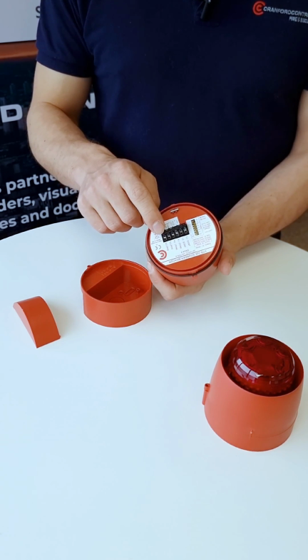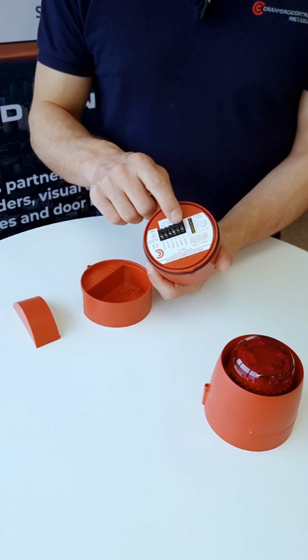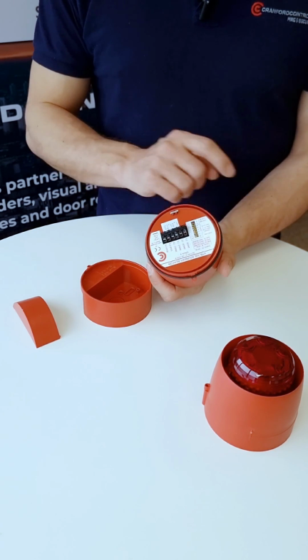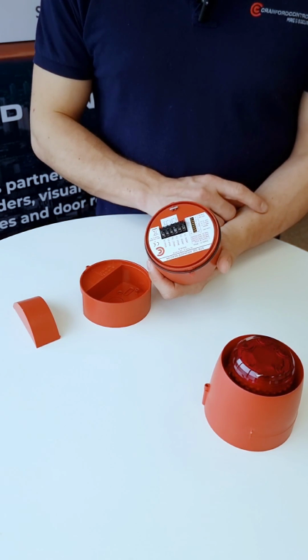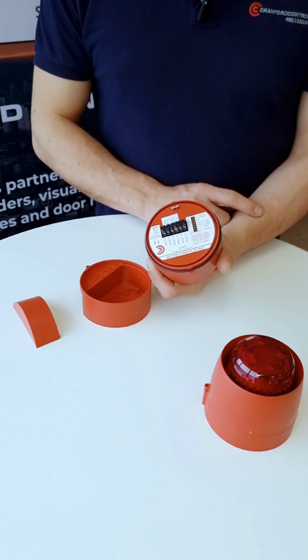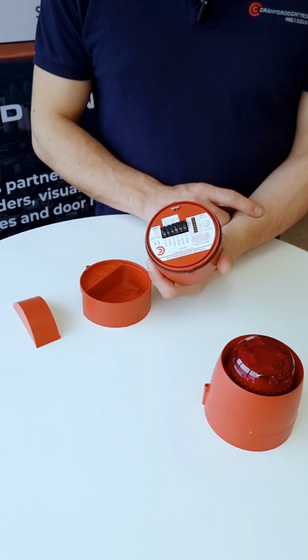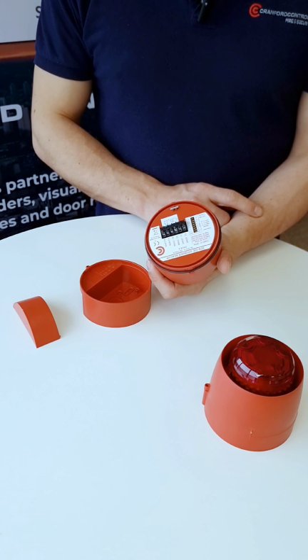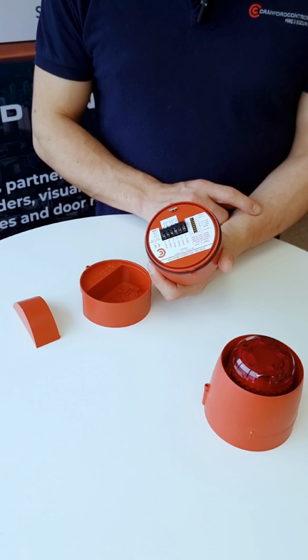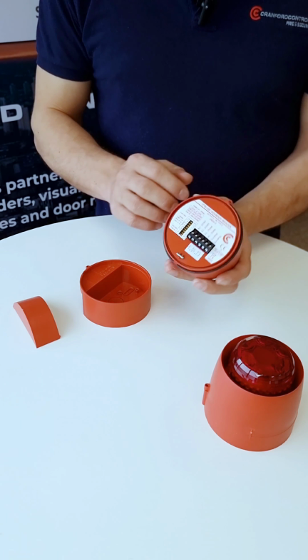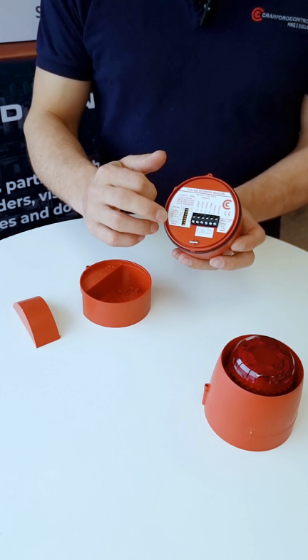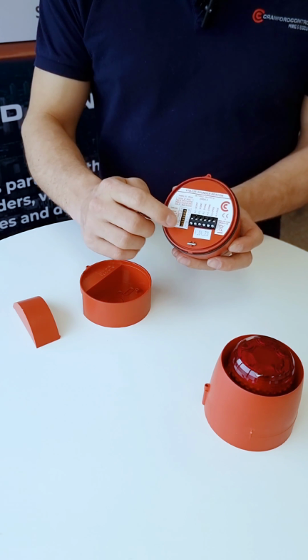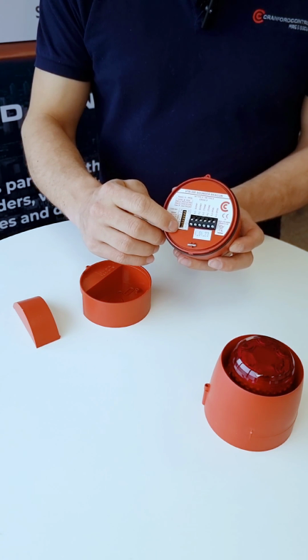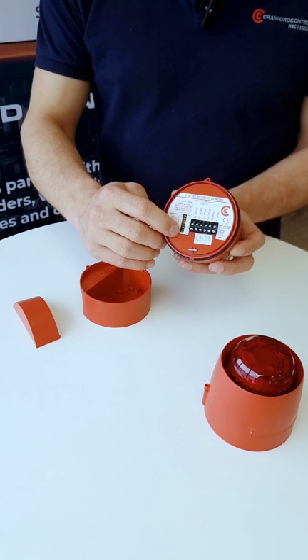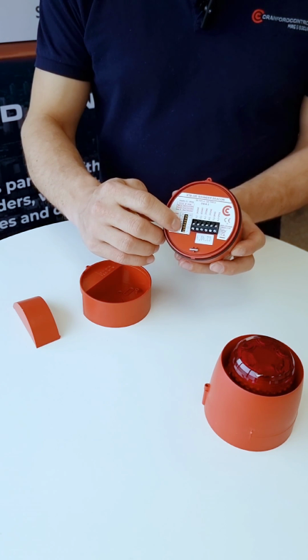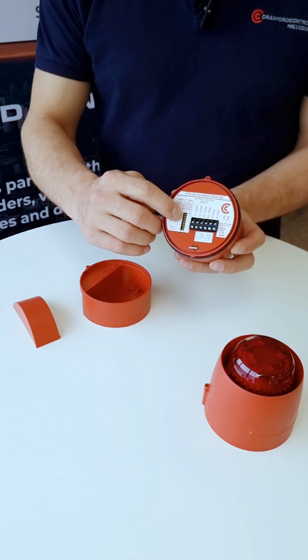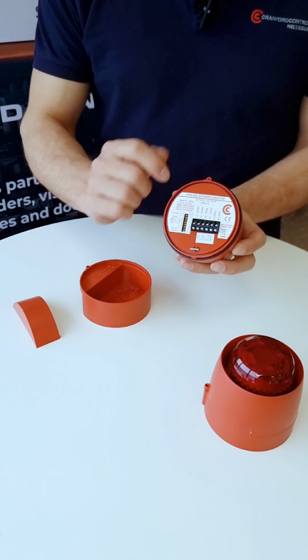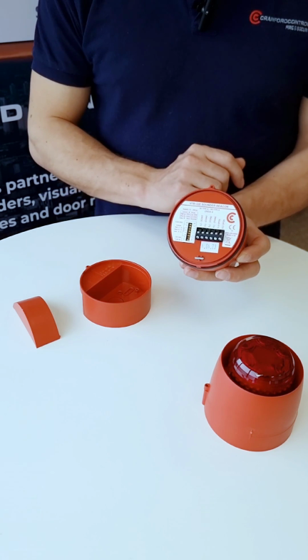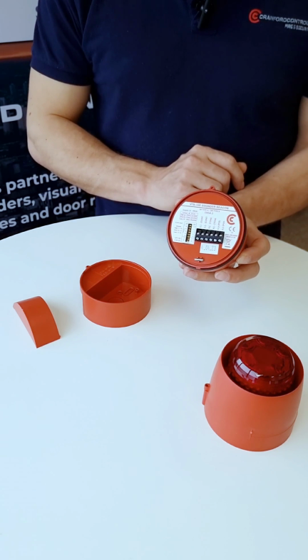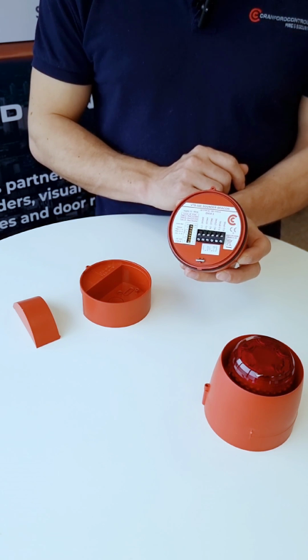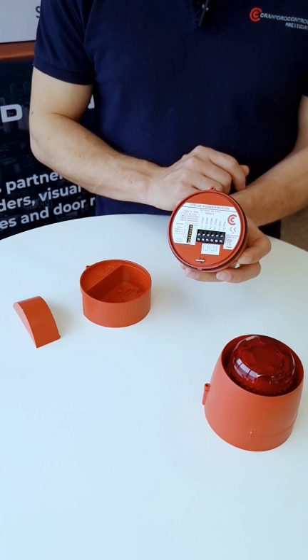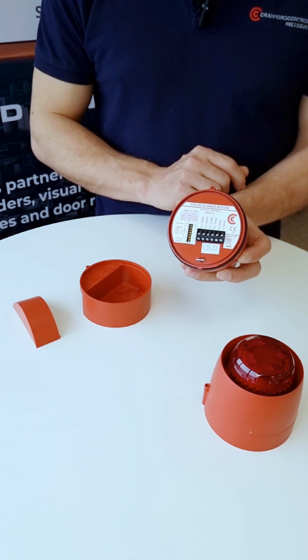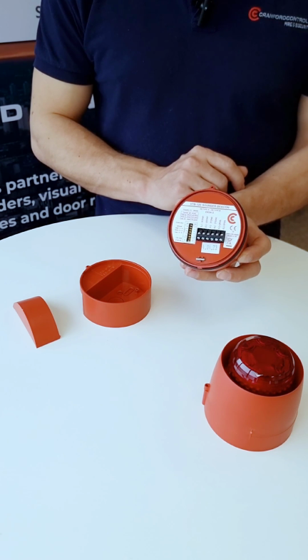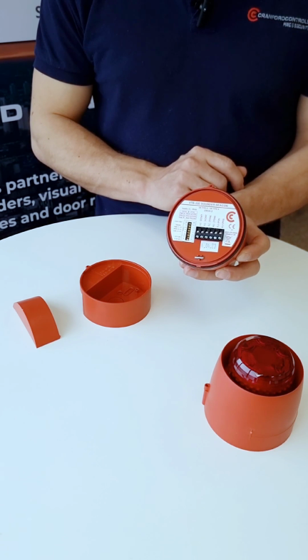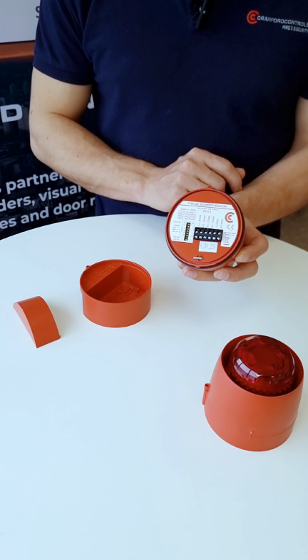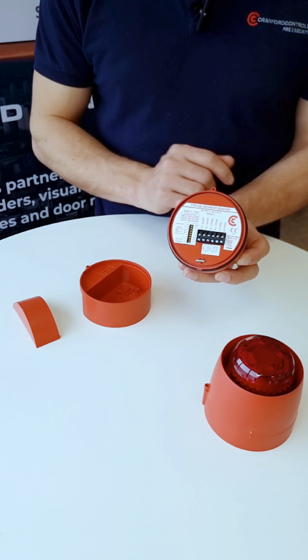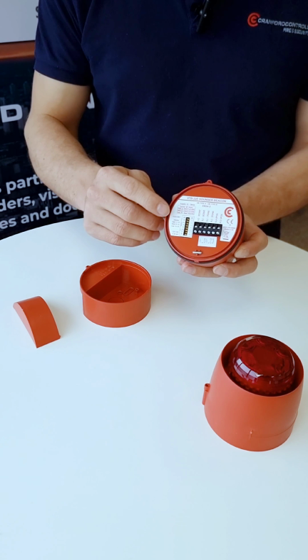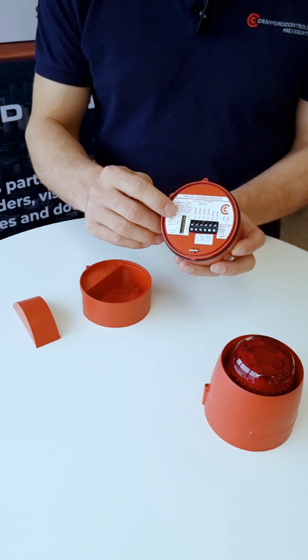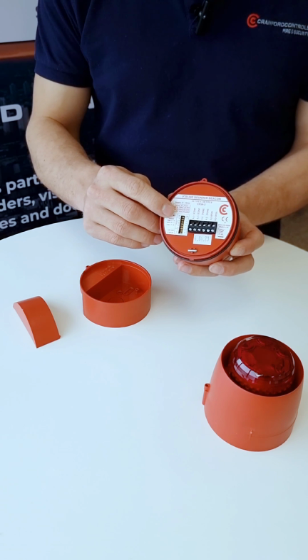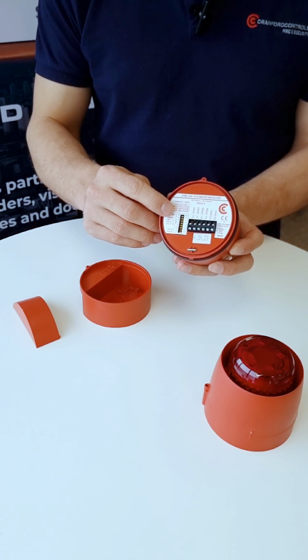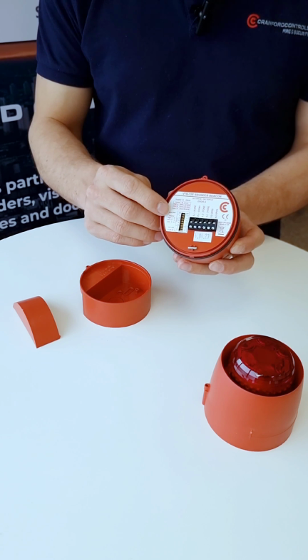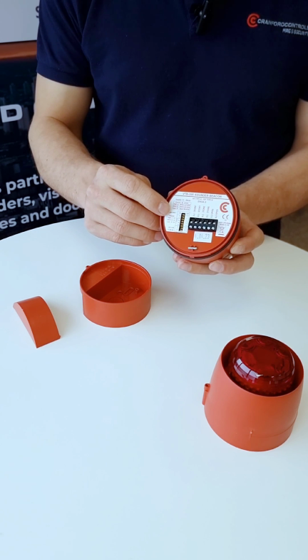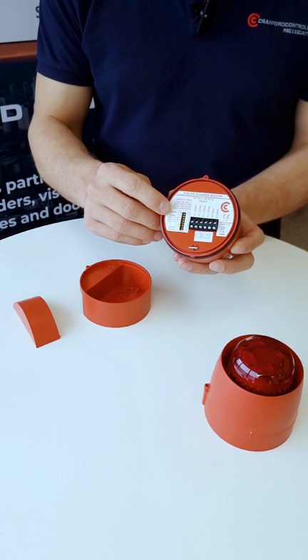Wiring can be done directly to the terminals, while these DIP switches in the product provide a selection of tones and also the ability to switch the flash.